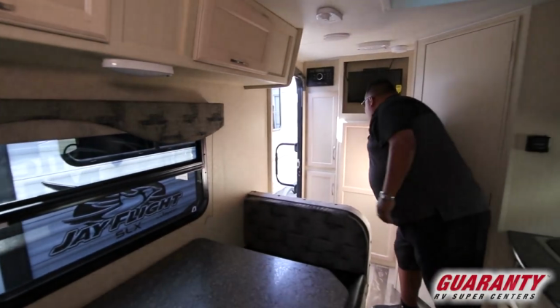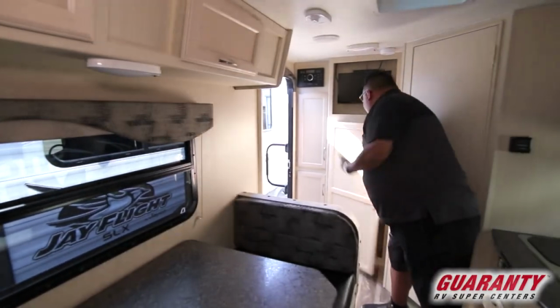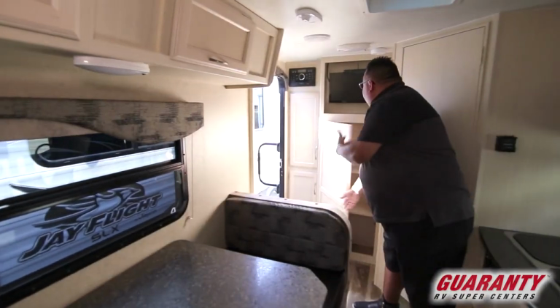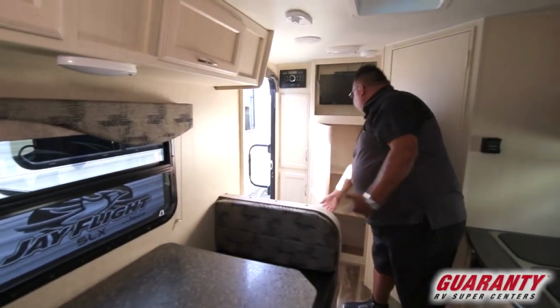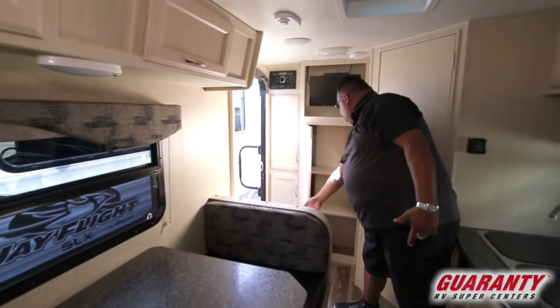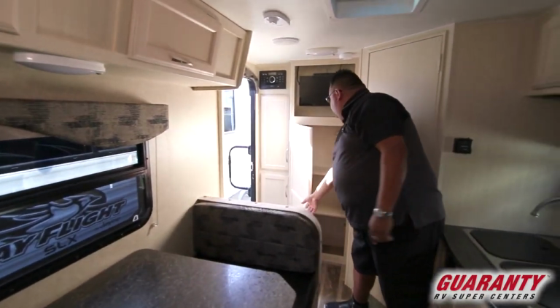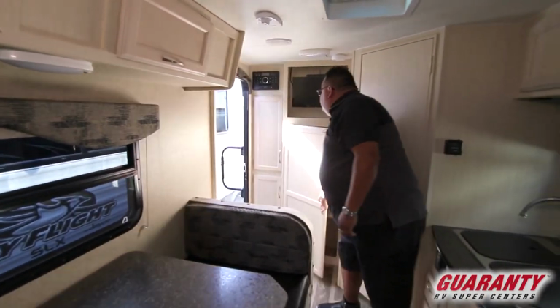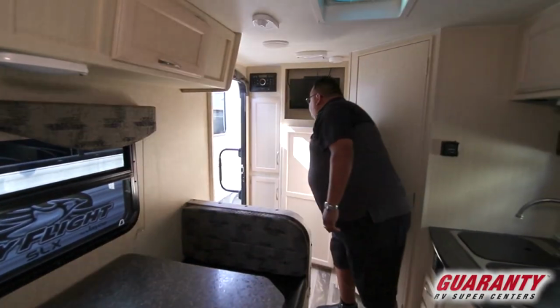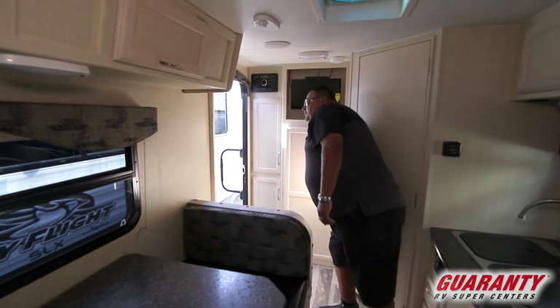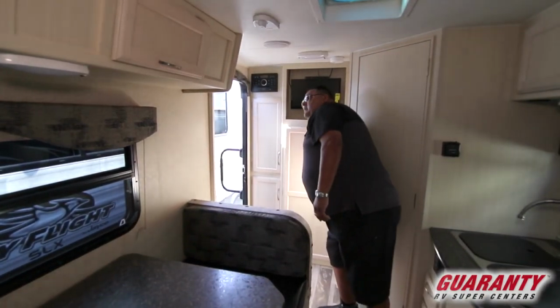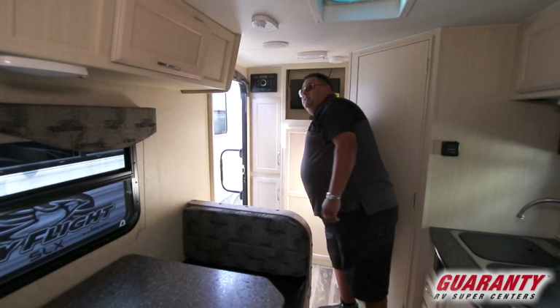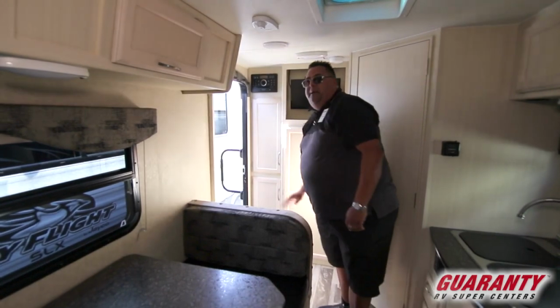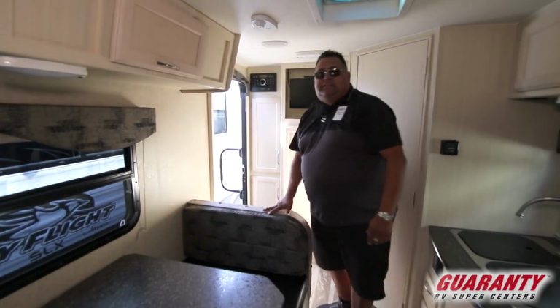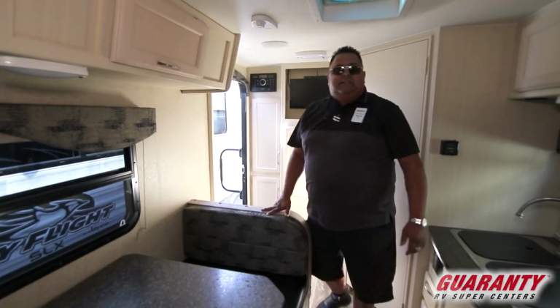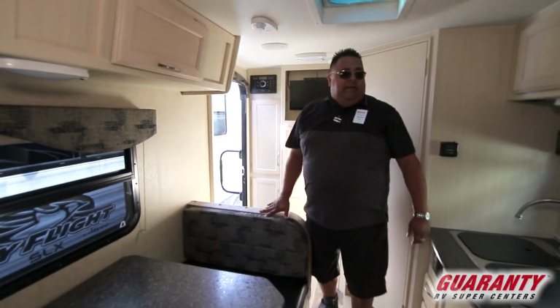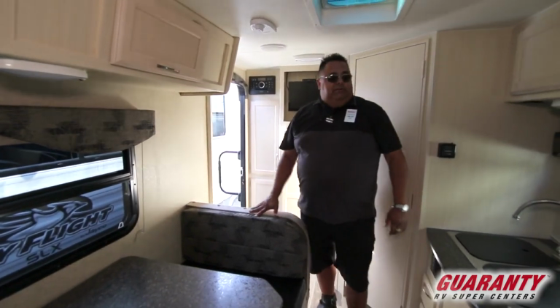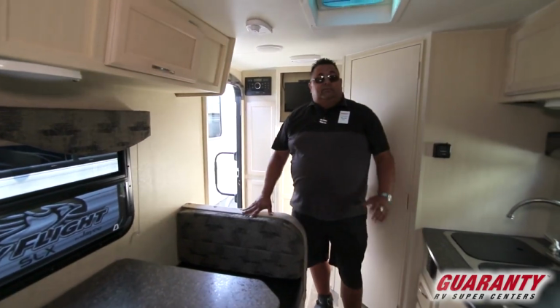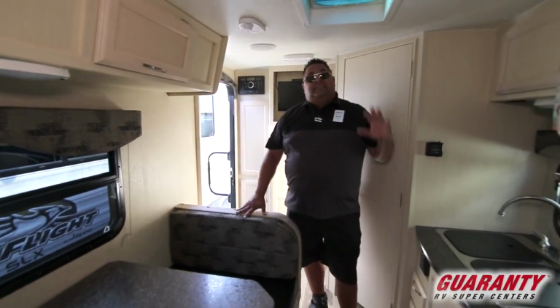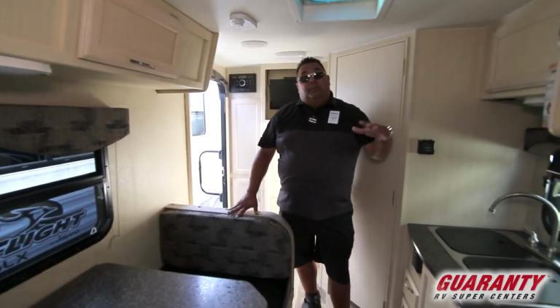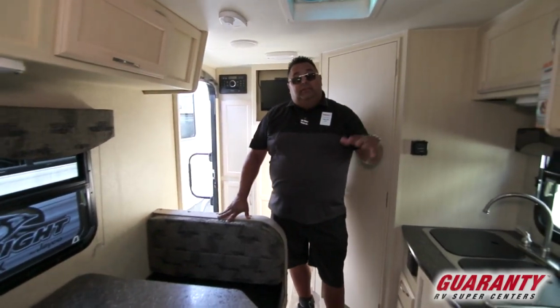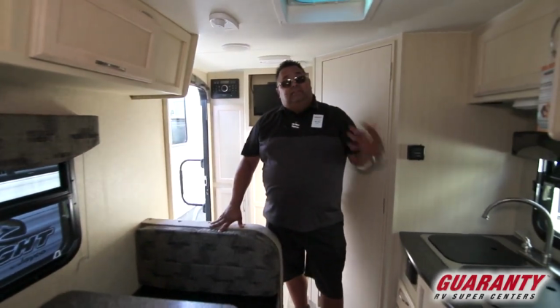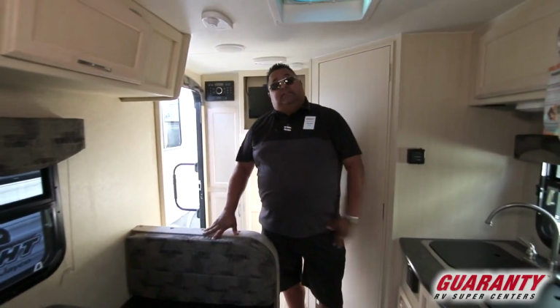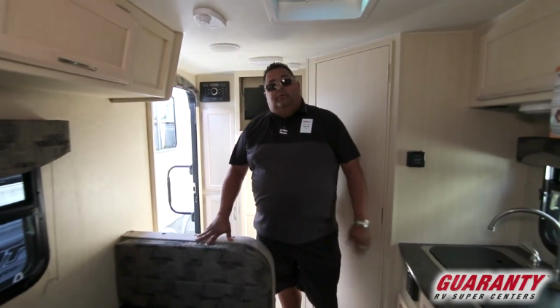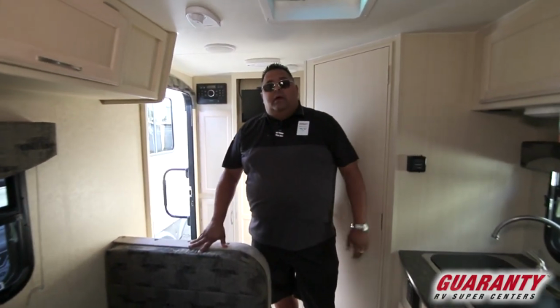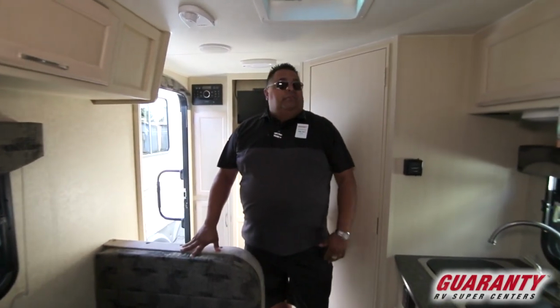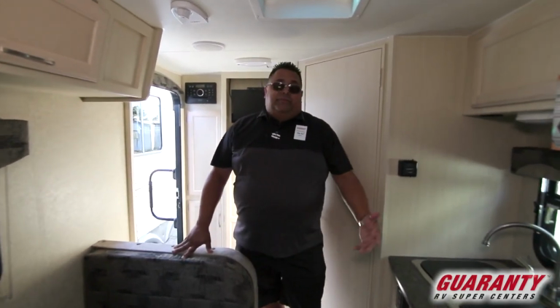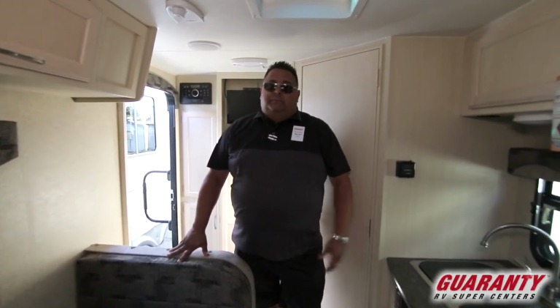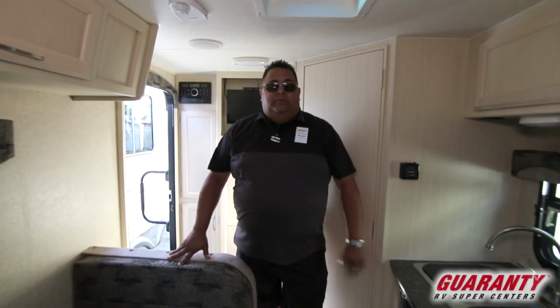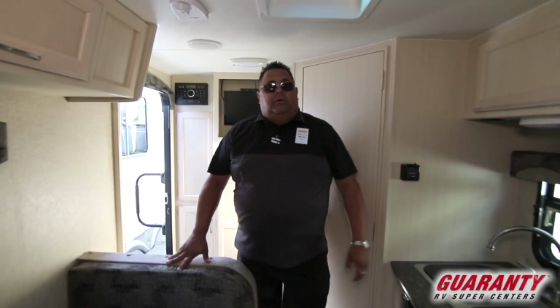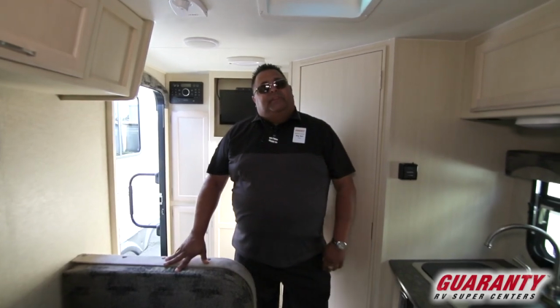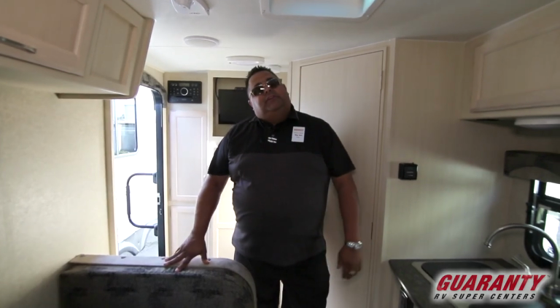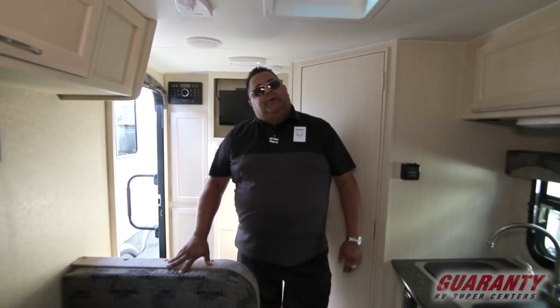Nice little entertainment center. It's a nice compact unit — lightweight, easy to tow, under 4,000 pounds. So almost anything will tow it.